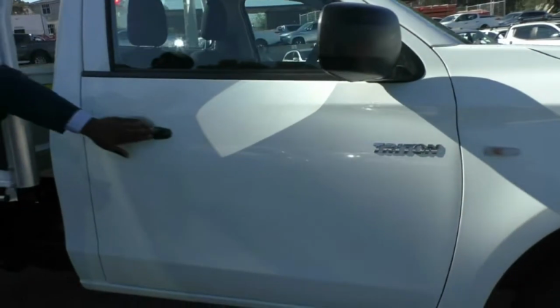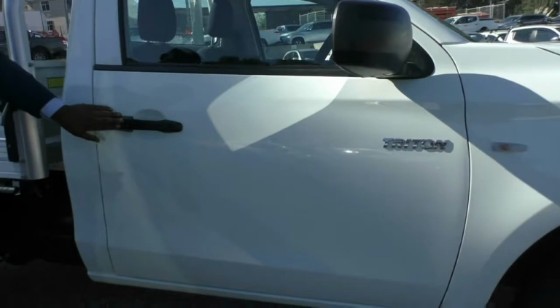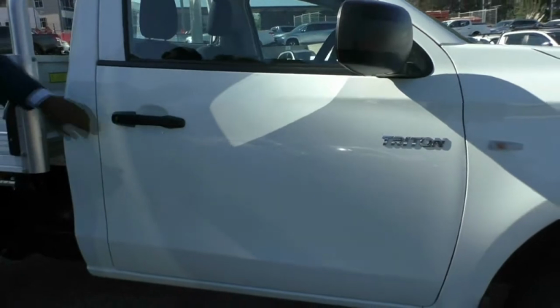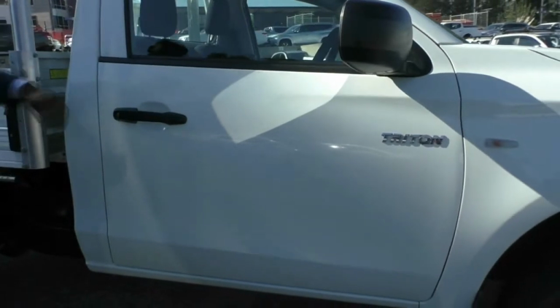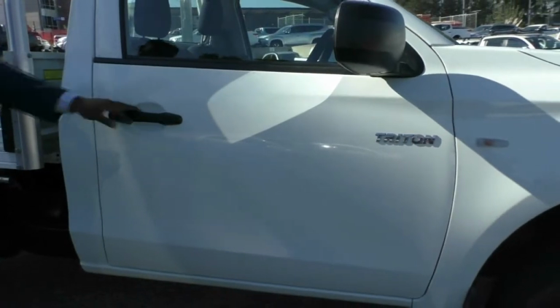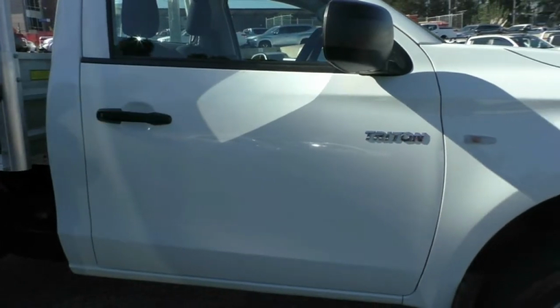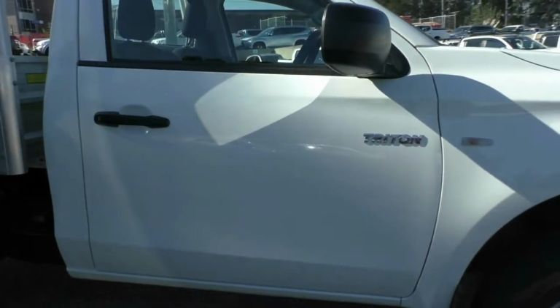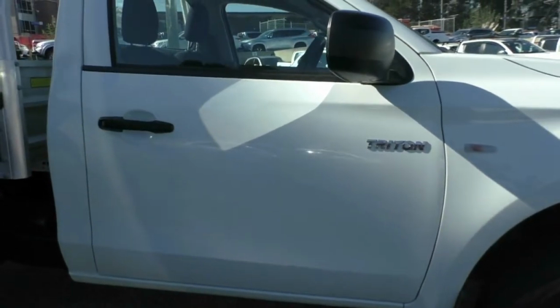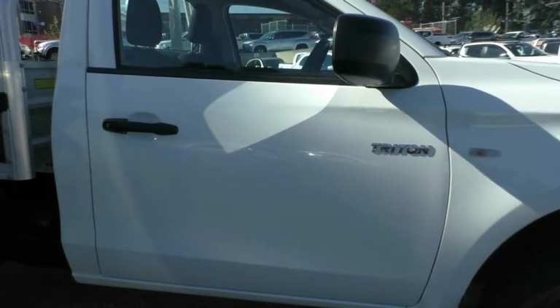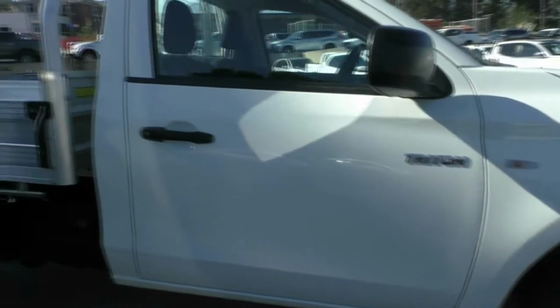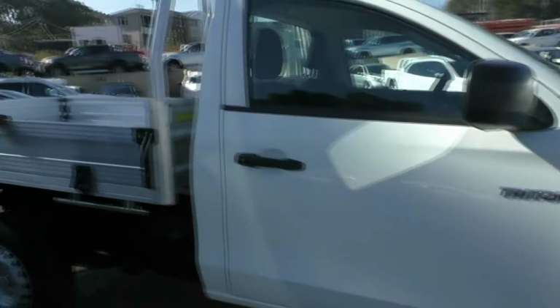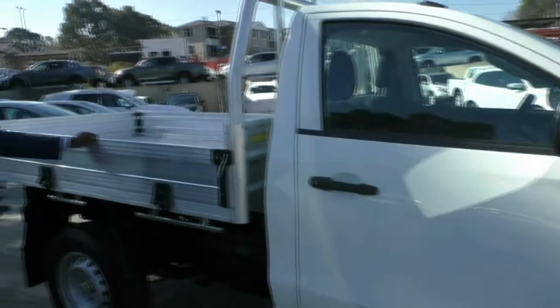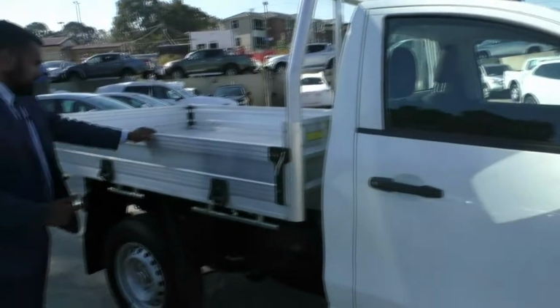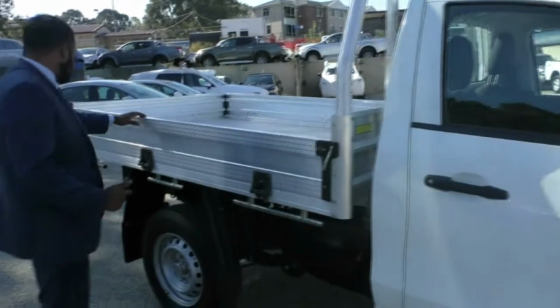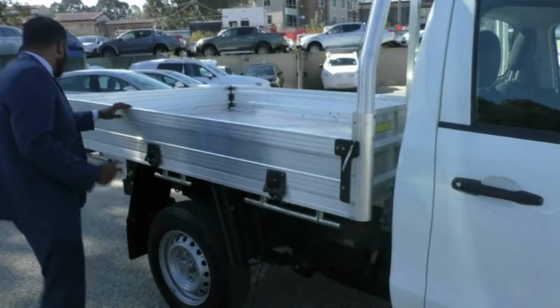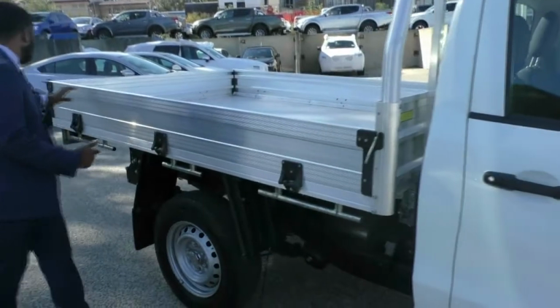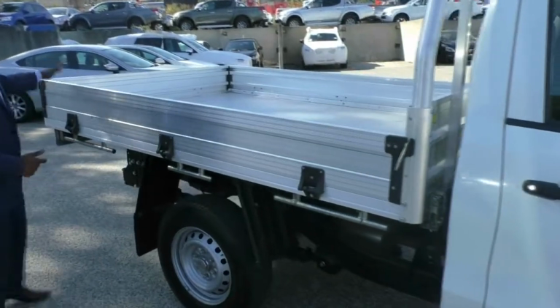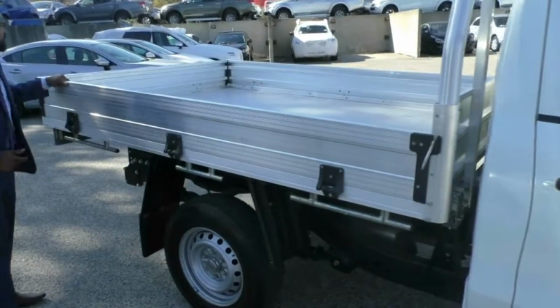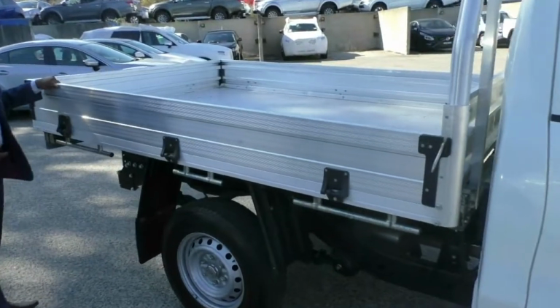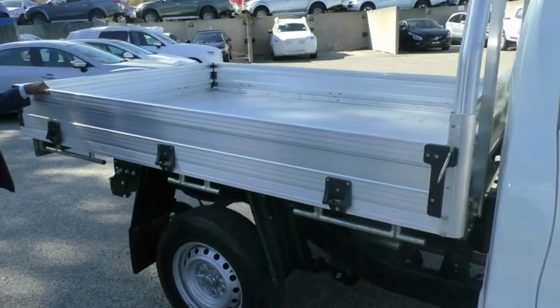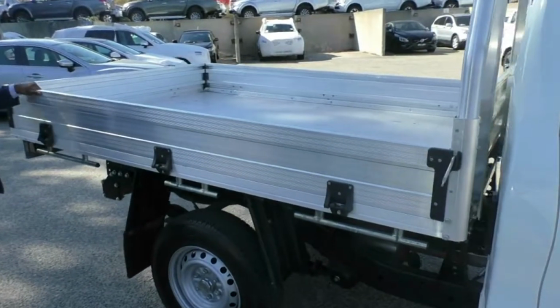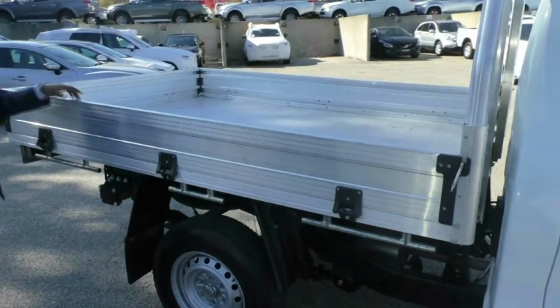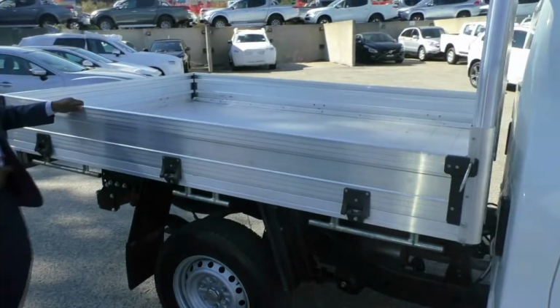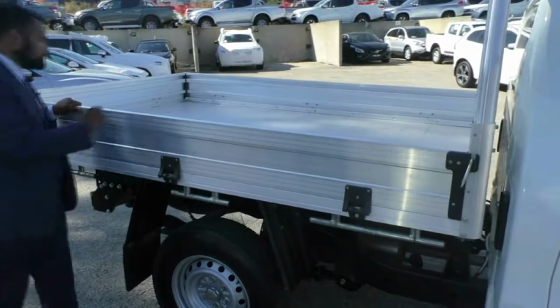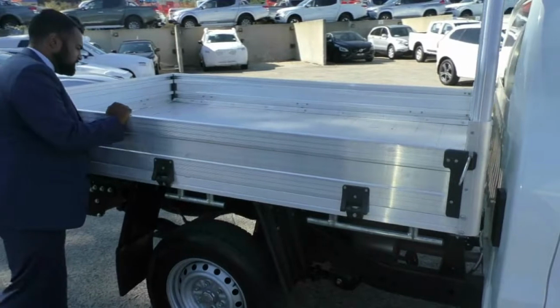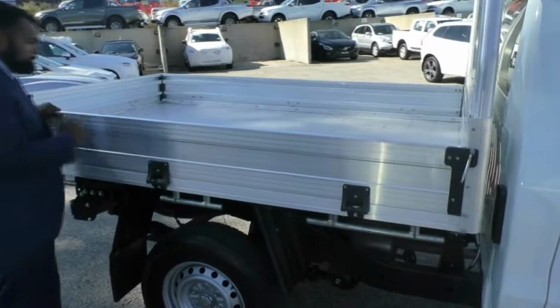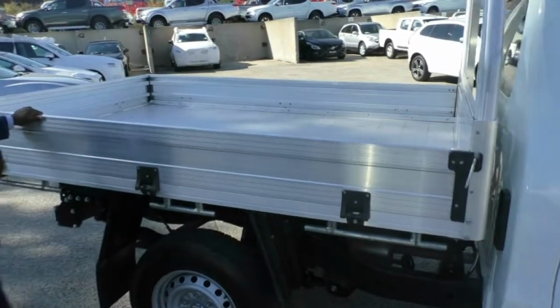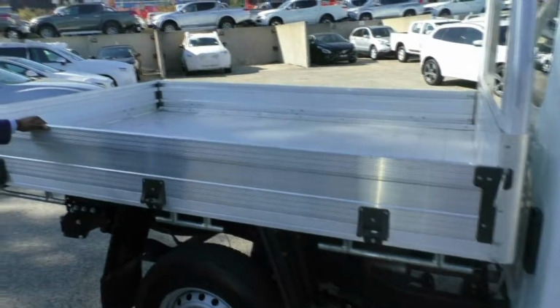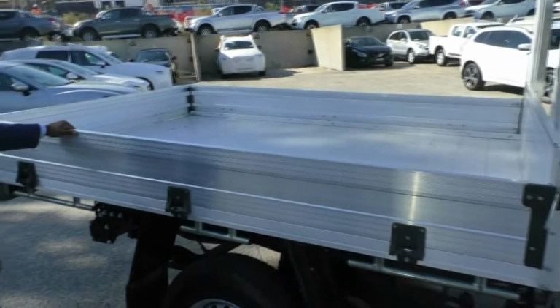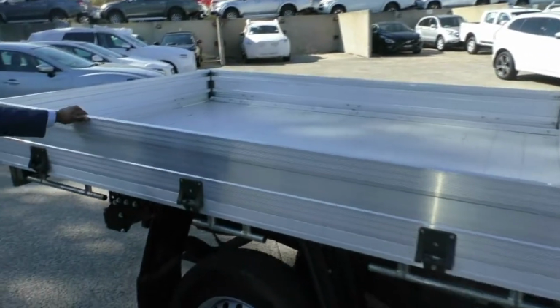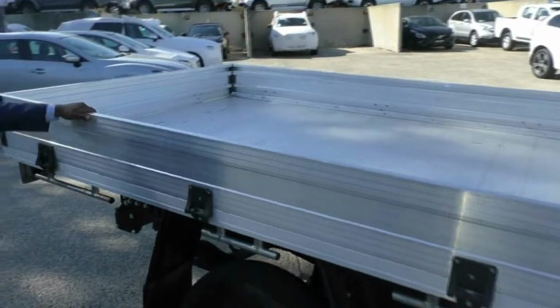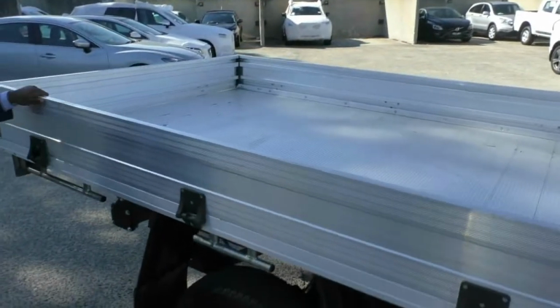Nice black handles, perfect for a tradie. And around the side here we have this tray. The tray has no holes drilled in it, it's in perfect condition and all three sides fold down.